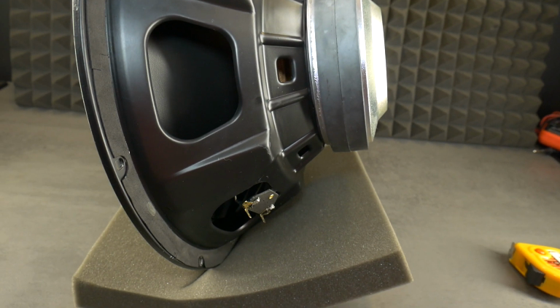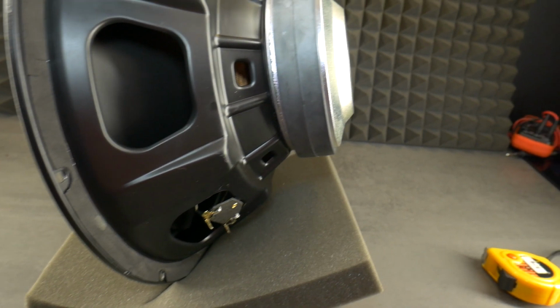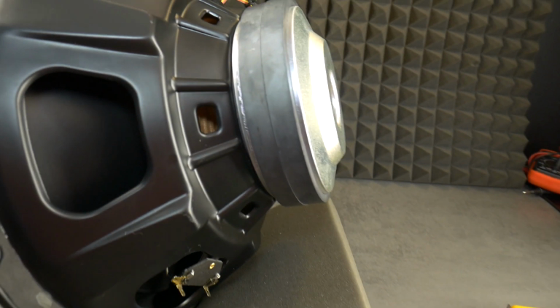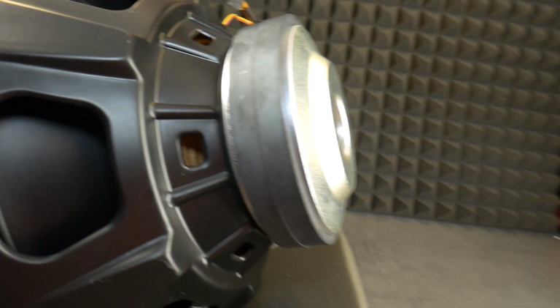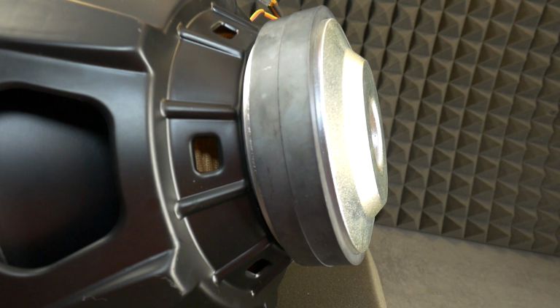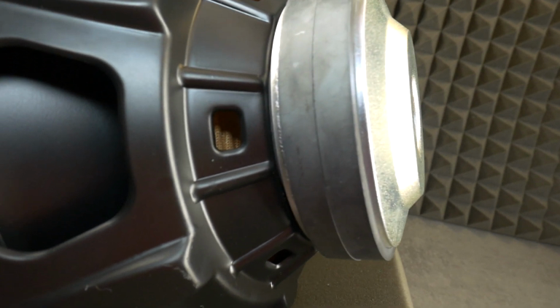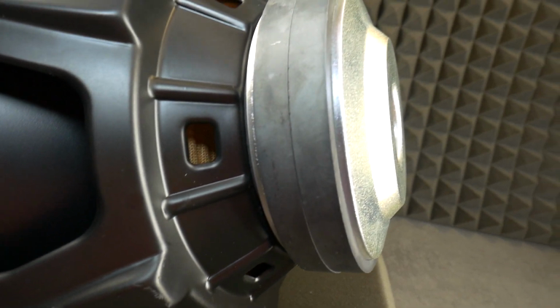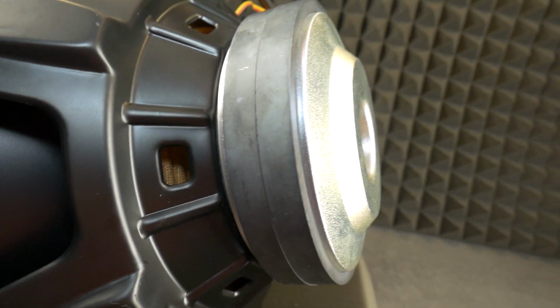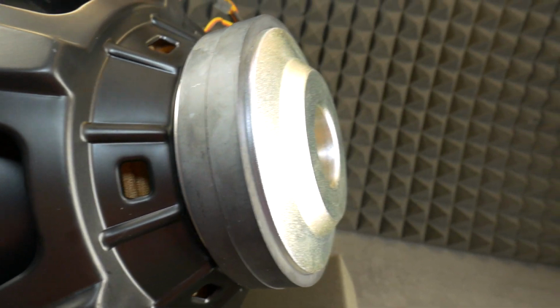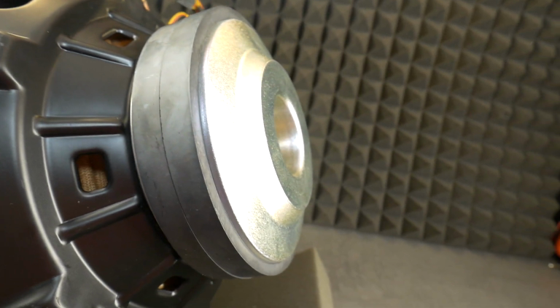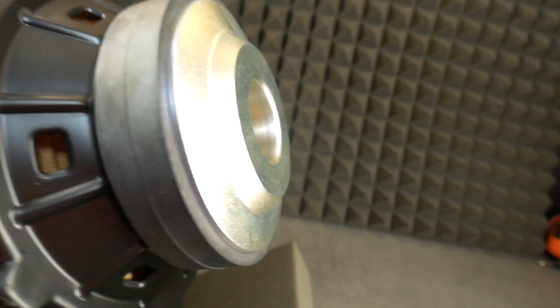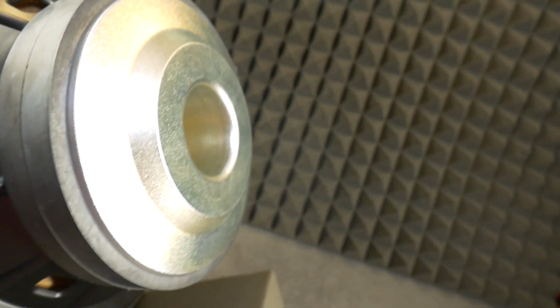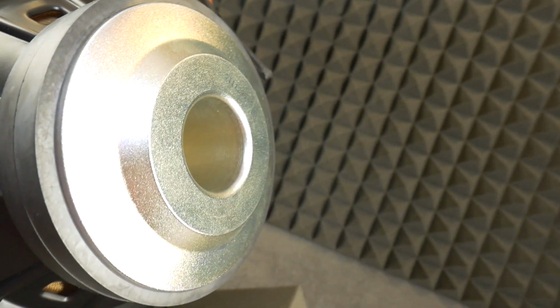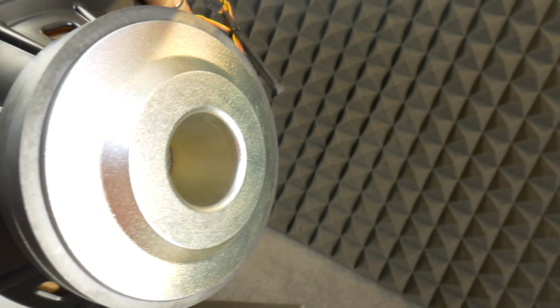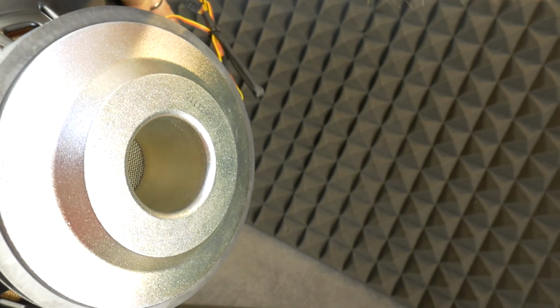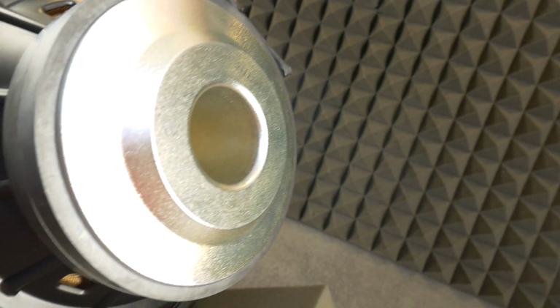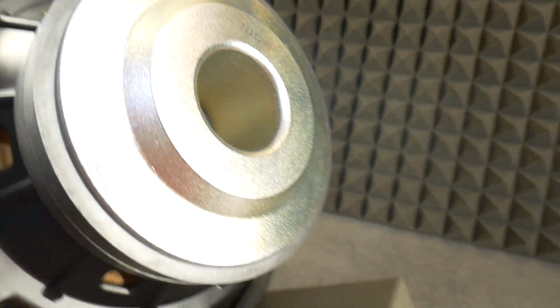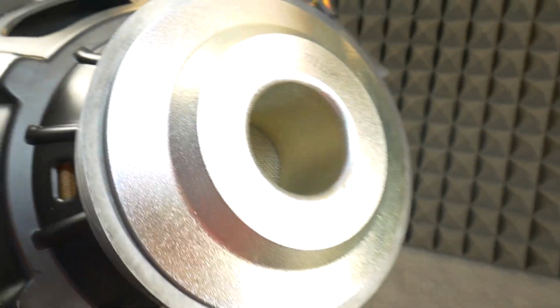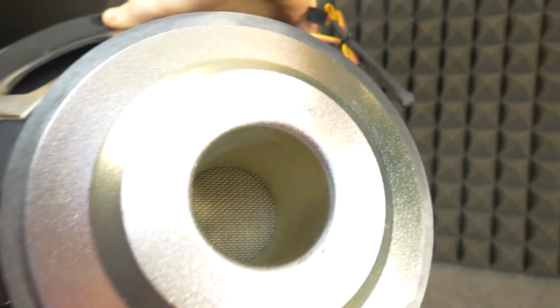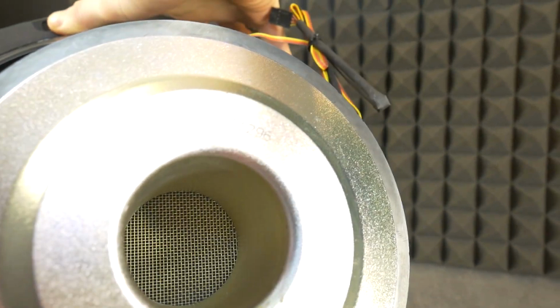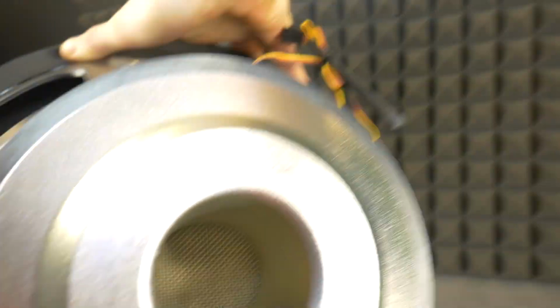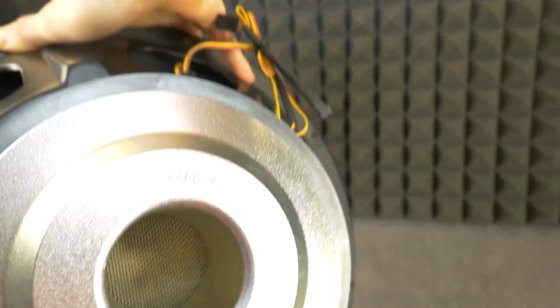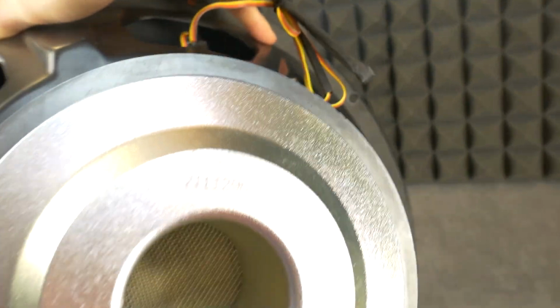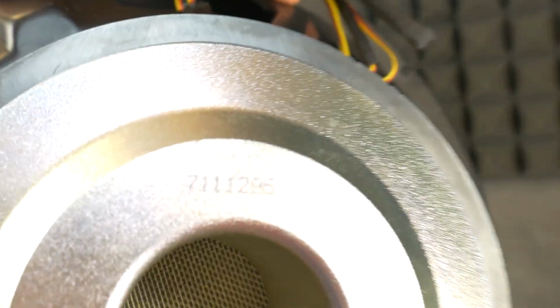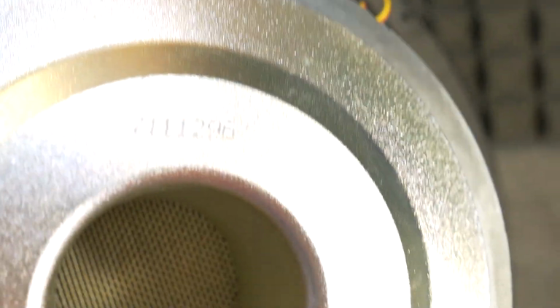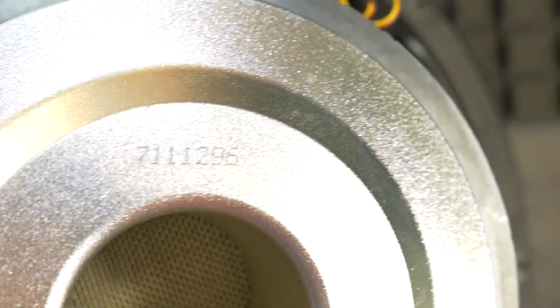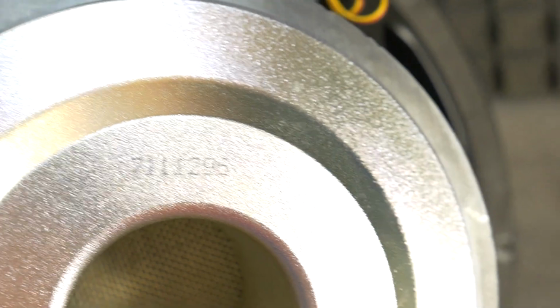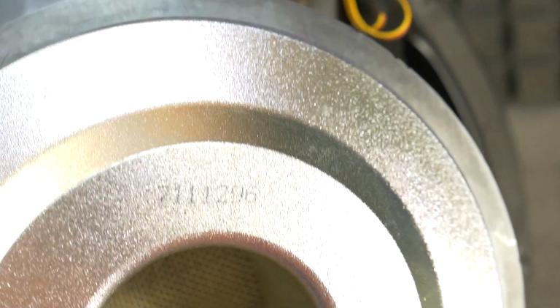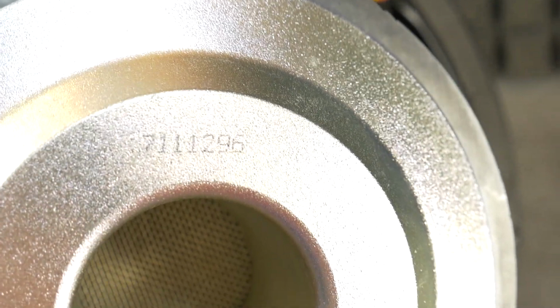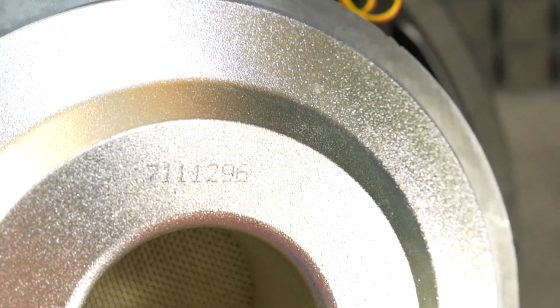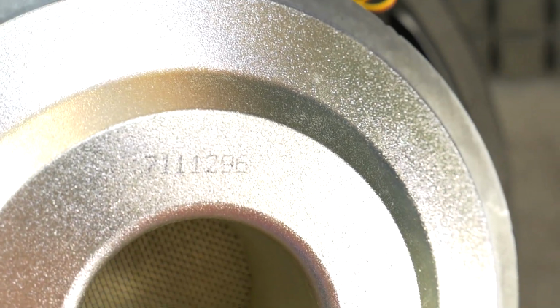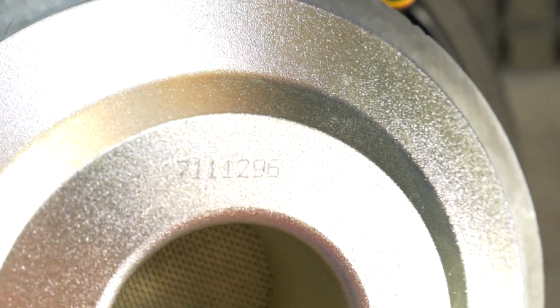It has a 33mm thick and 170mm diameter magnet. Now we need to figure out how big a liter box we need to make for it, and what frequency to tune the bass reflex port to, so we can start making the box.